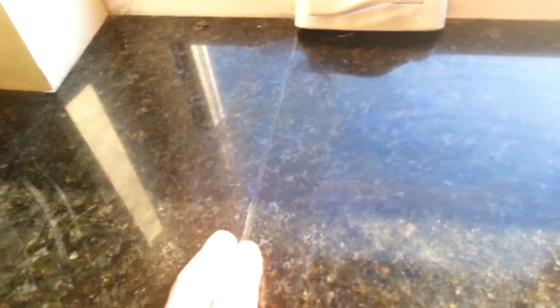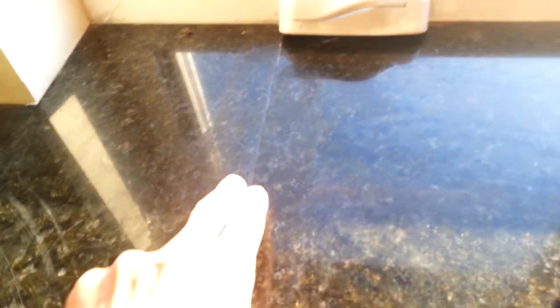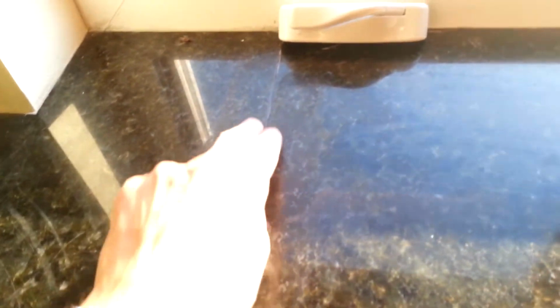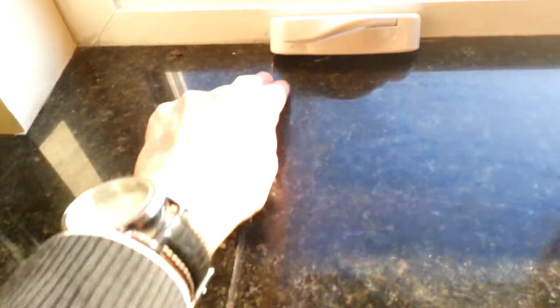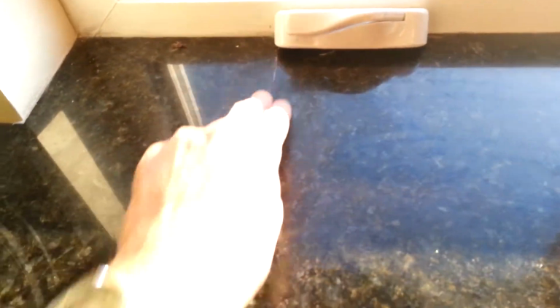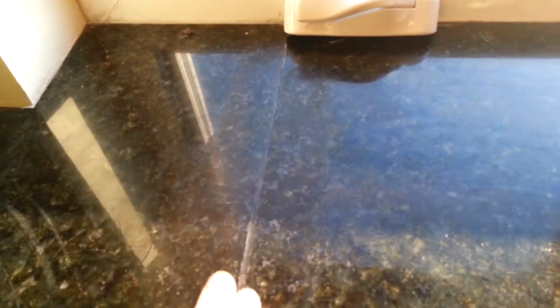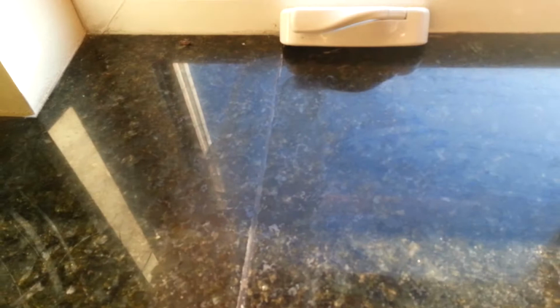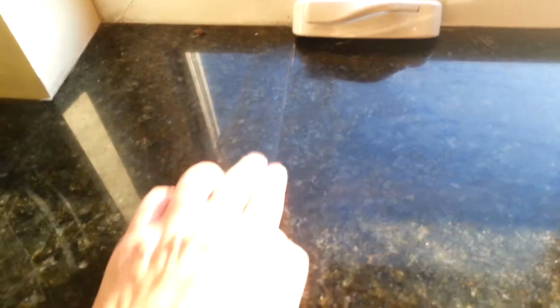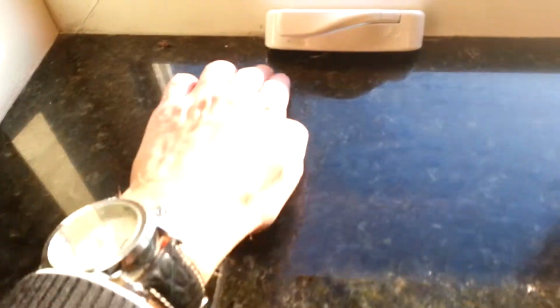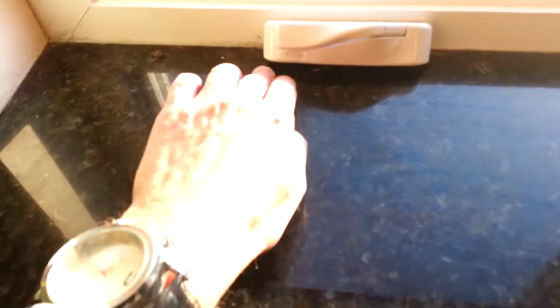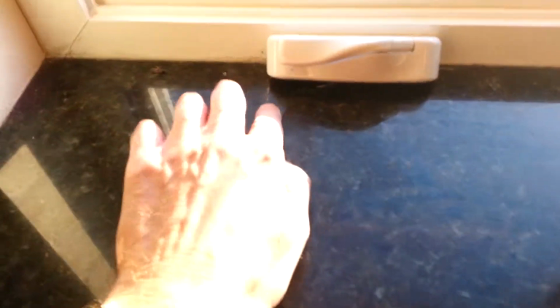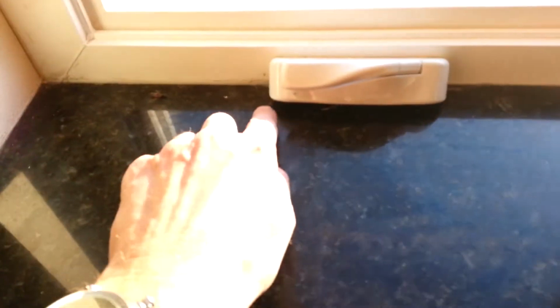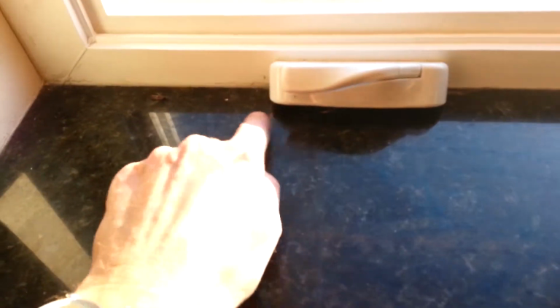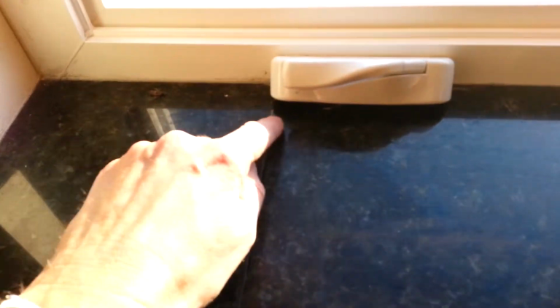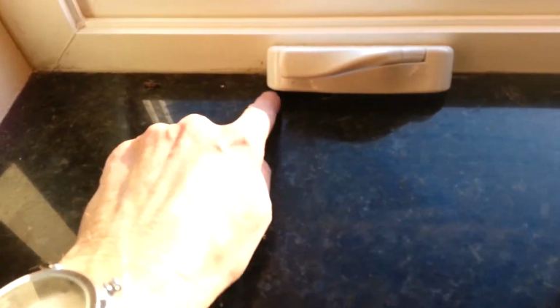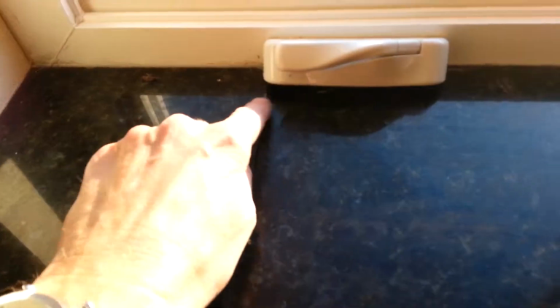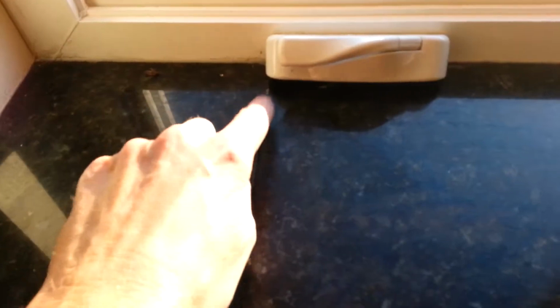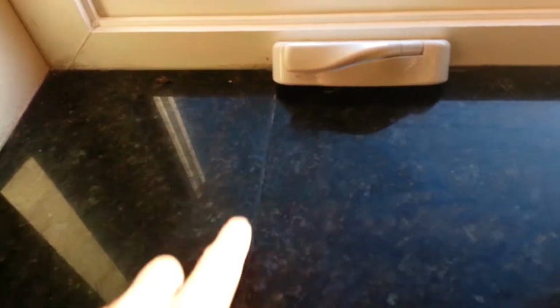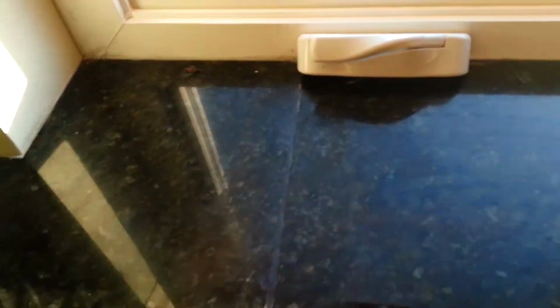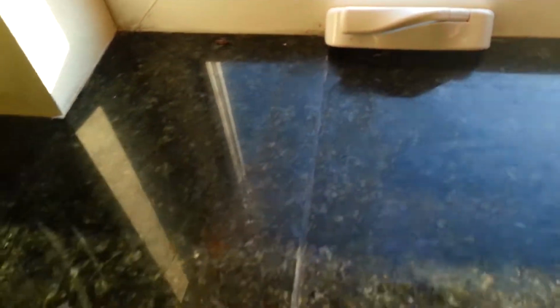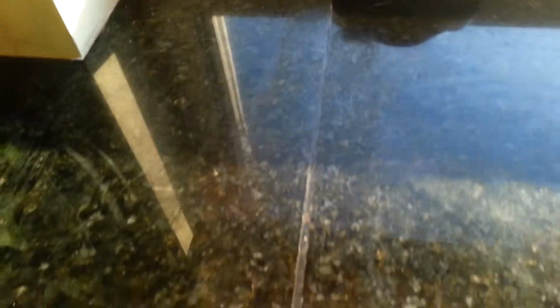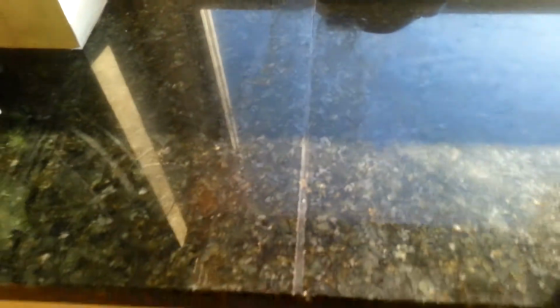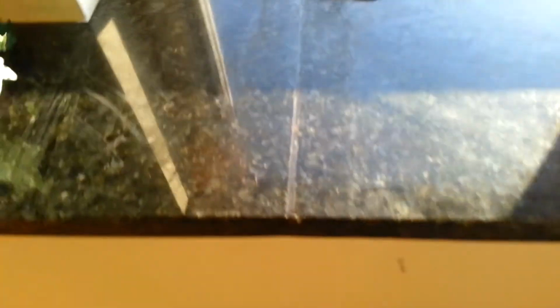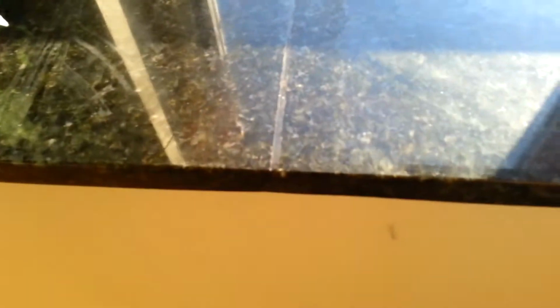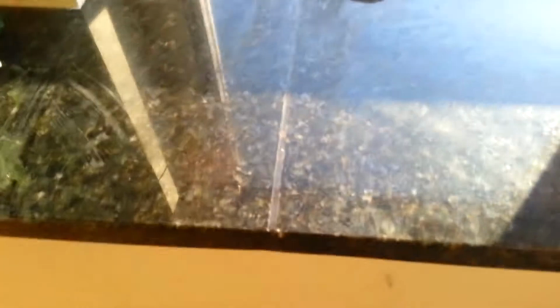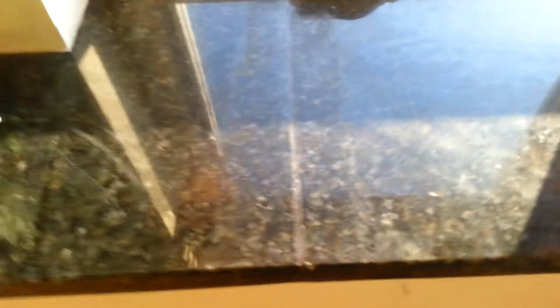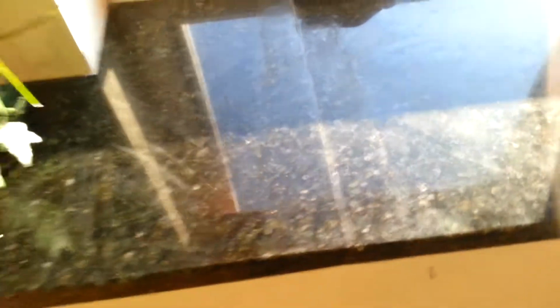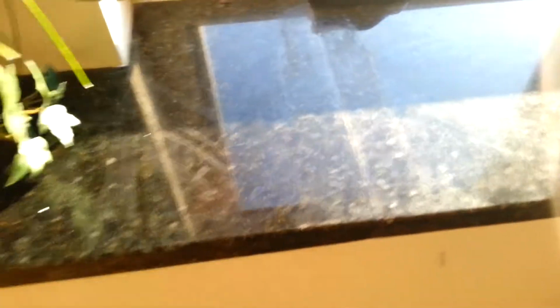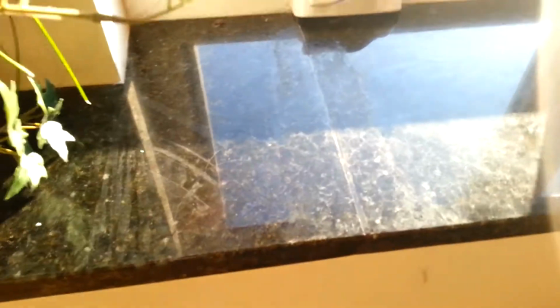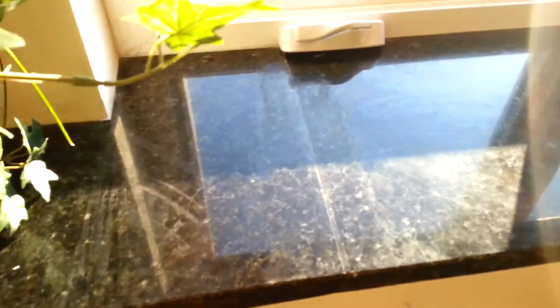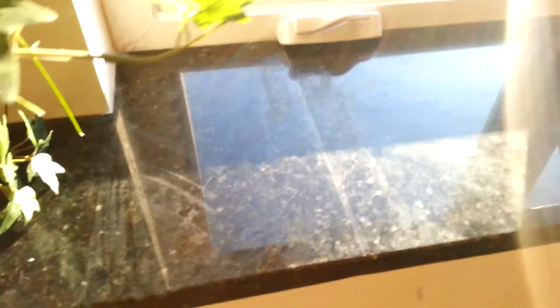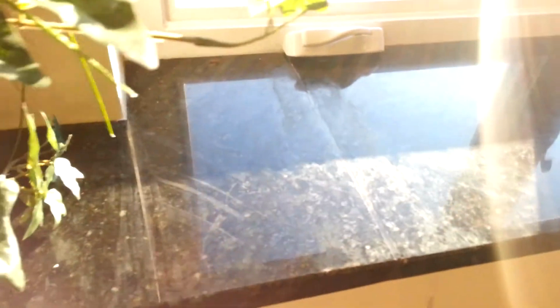Looks like they ground it to make it flush, and they tried polishing. You can see it's a little high here on the back yet. You can see that hazing, the haziness.